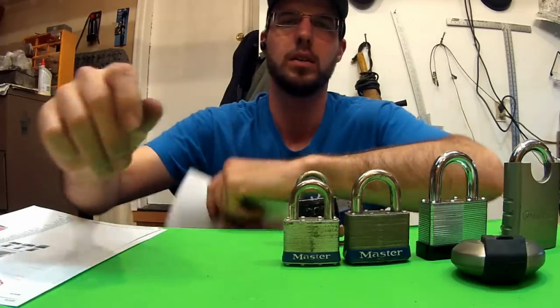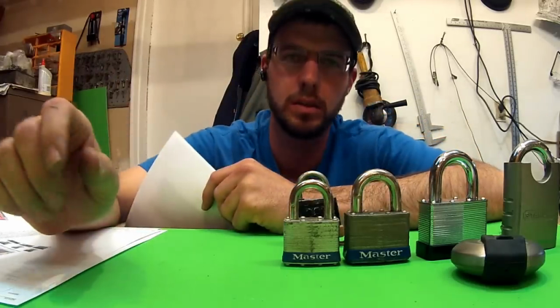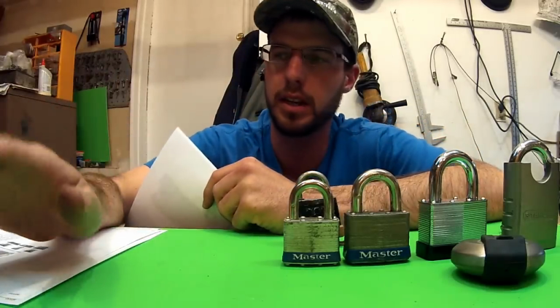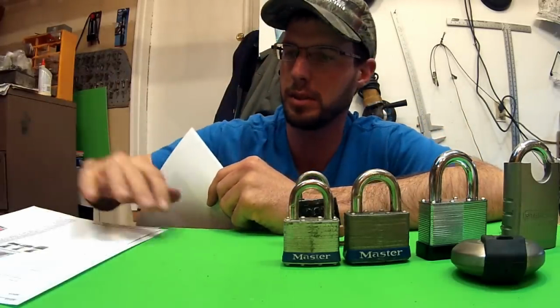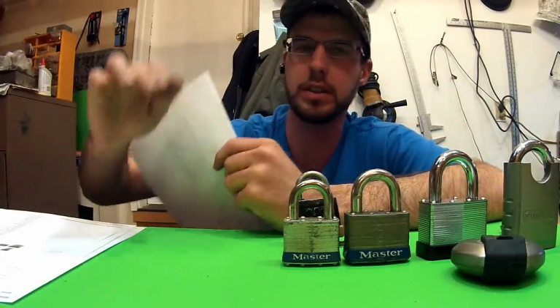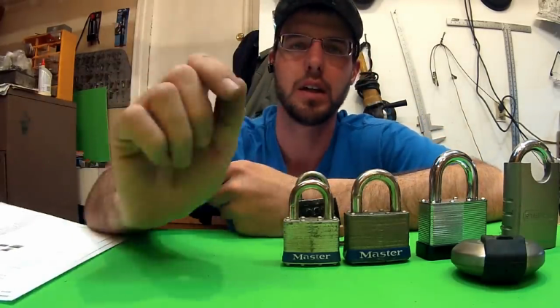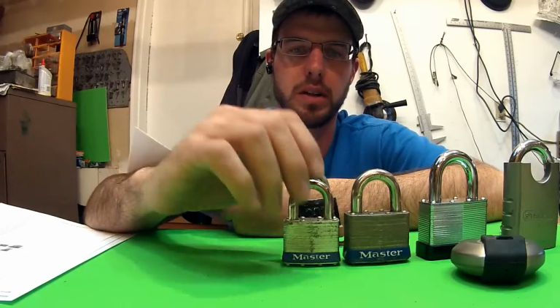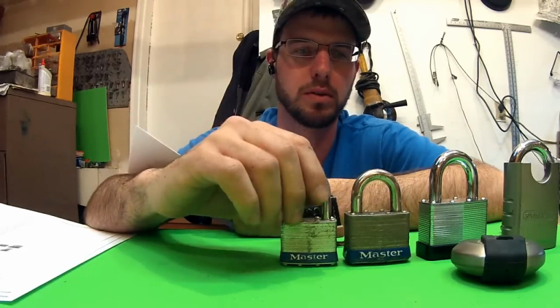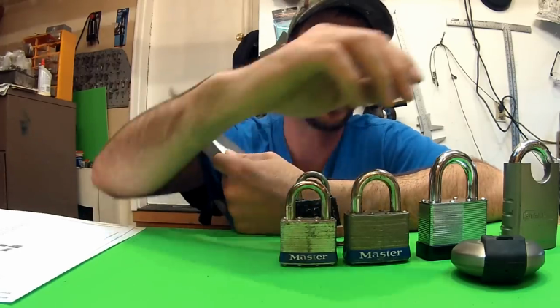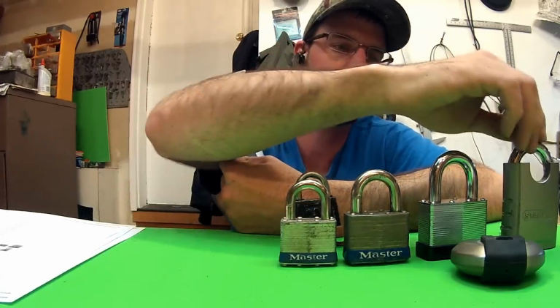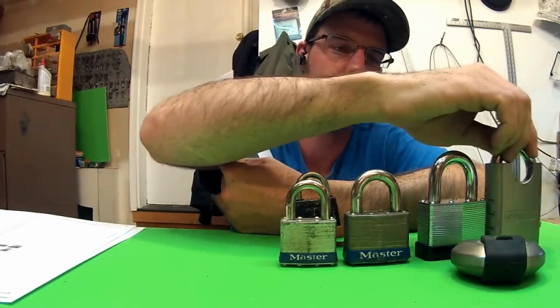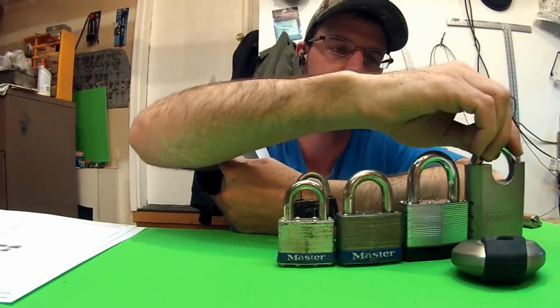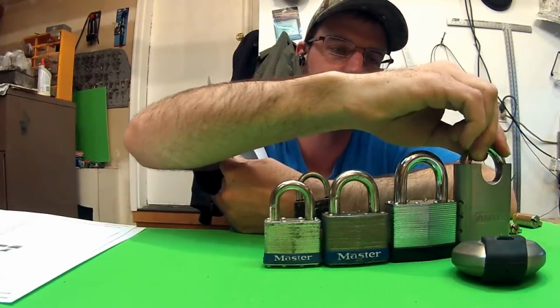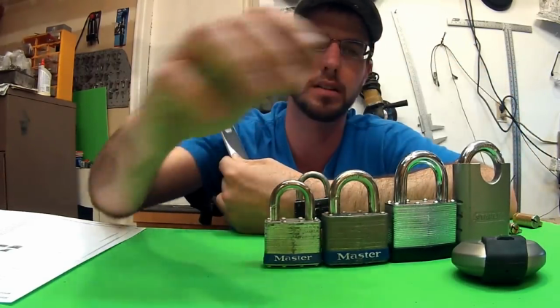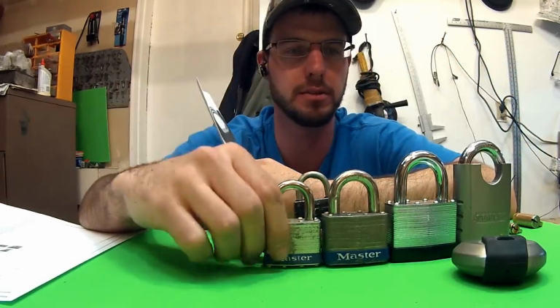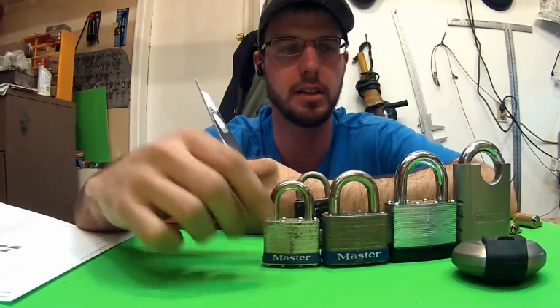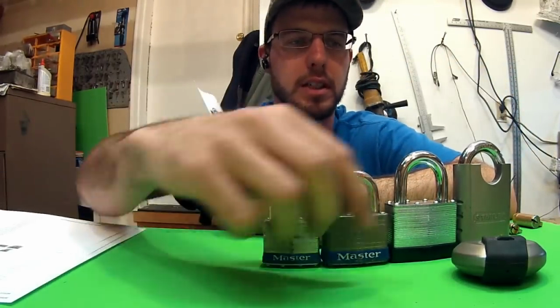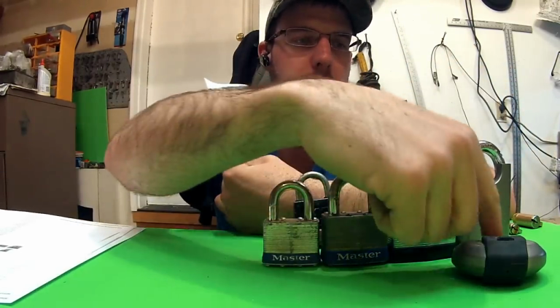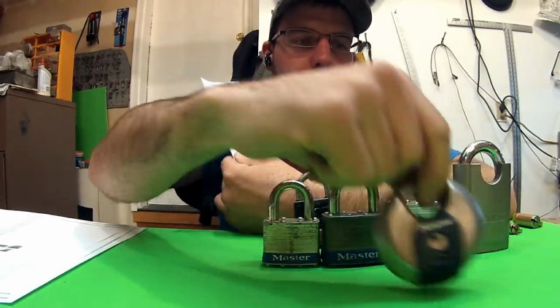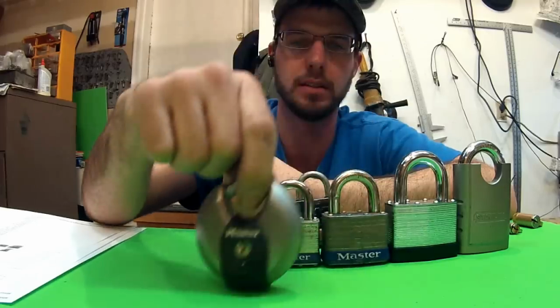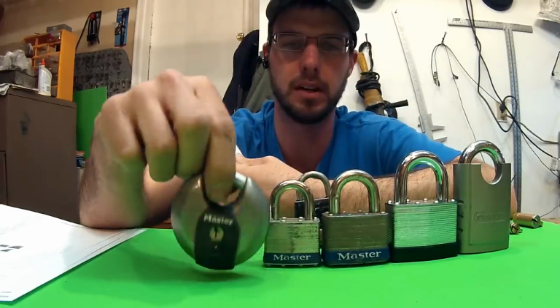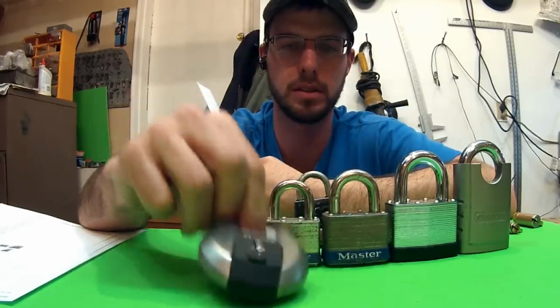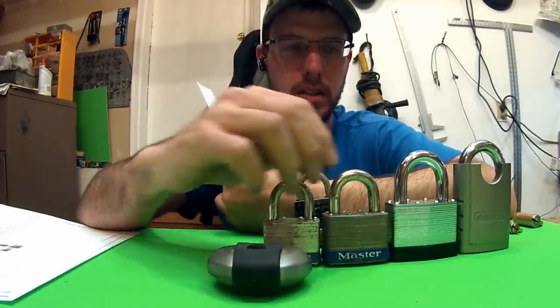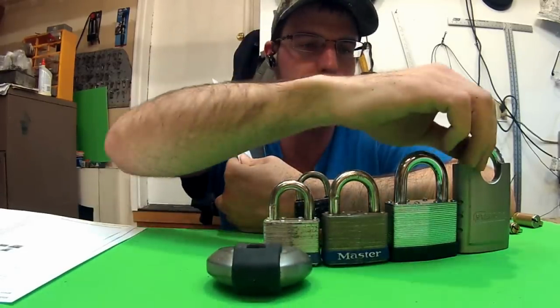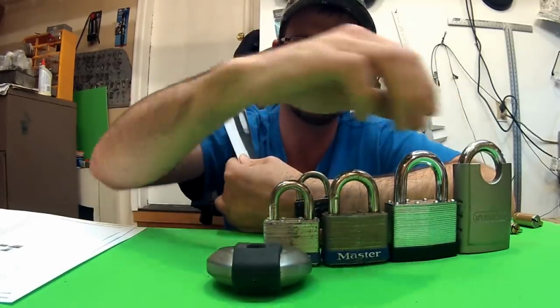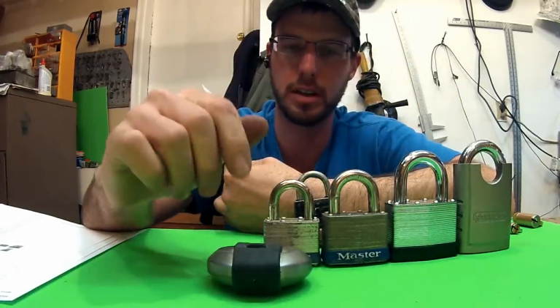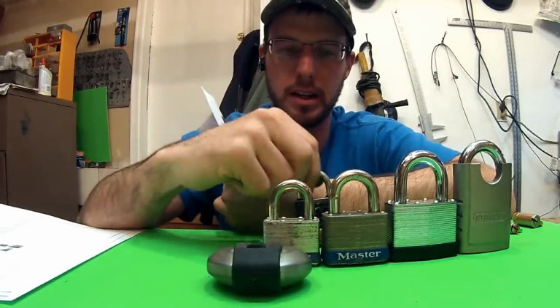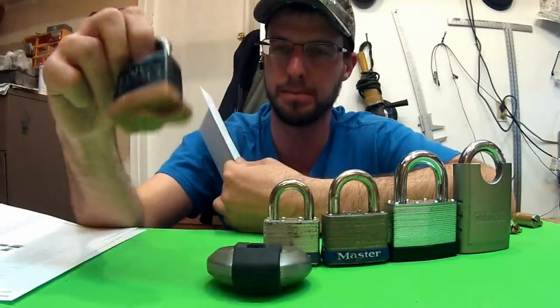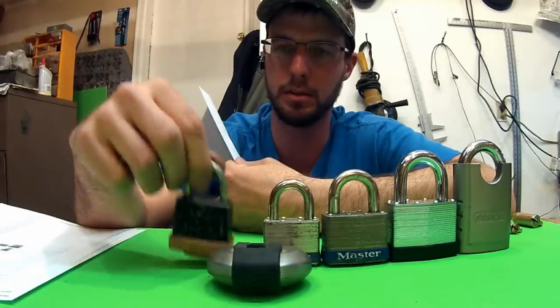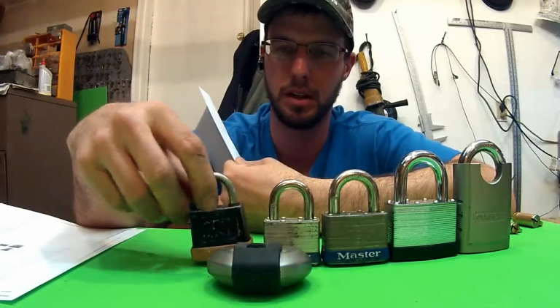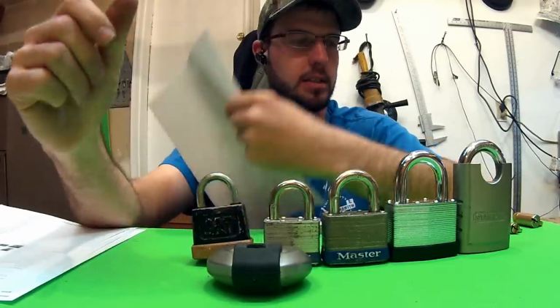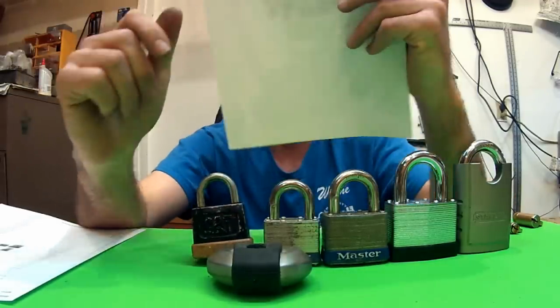Wayne here with Tri-County Locksmith Service. Today we're going to go over some padlocks. There are lots of different brands, lots of different styles and sizes — round ones, shackle covers, all kinds of different locks.